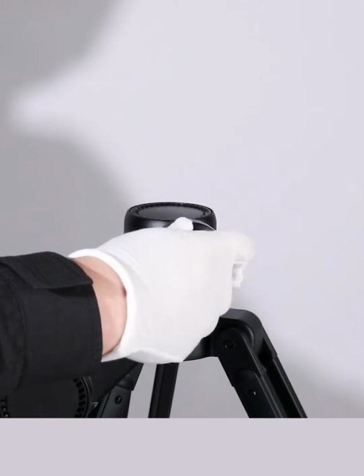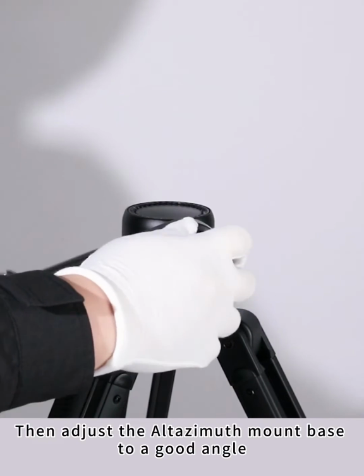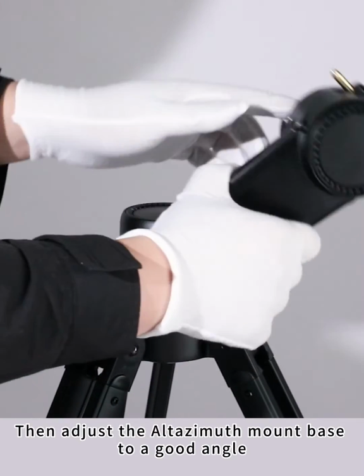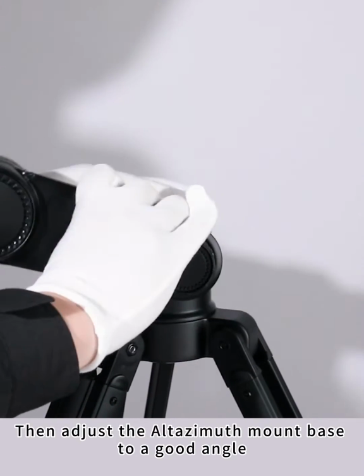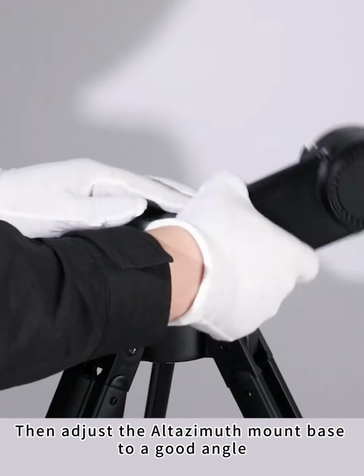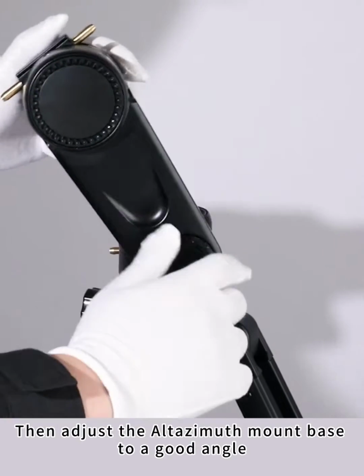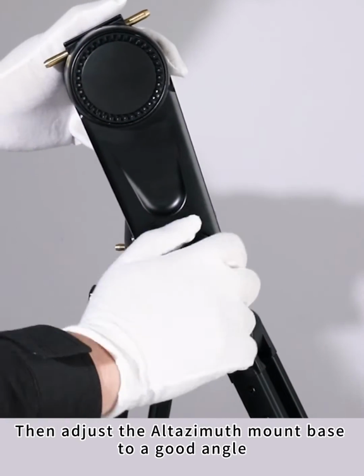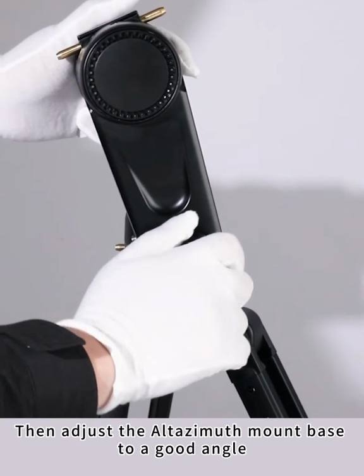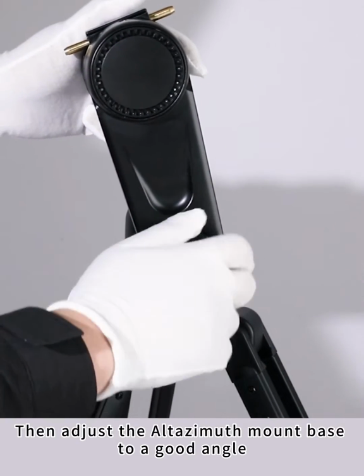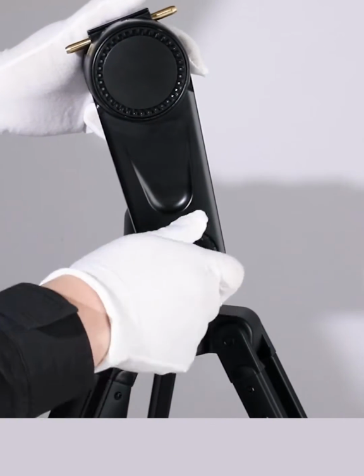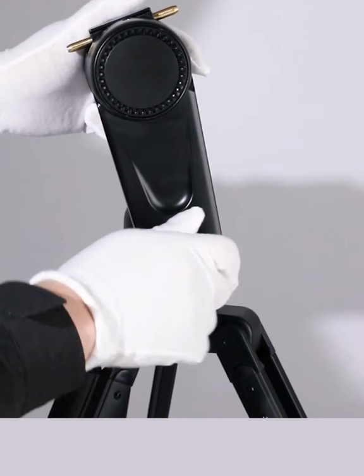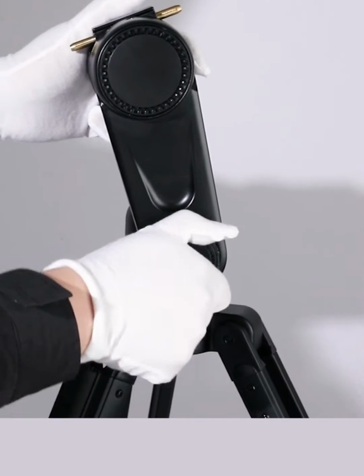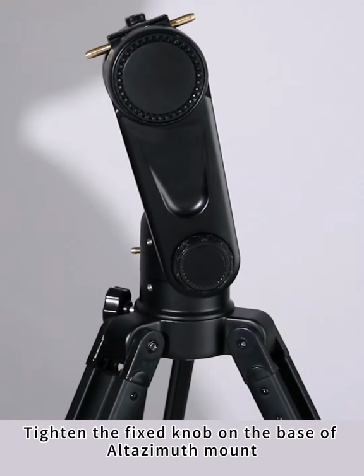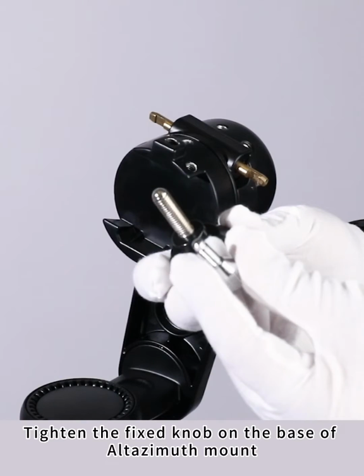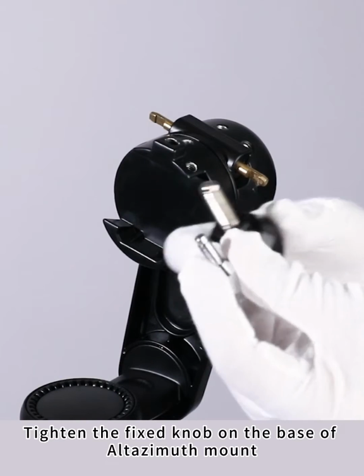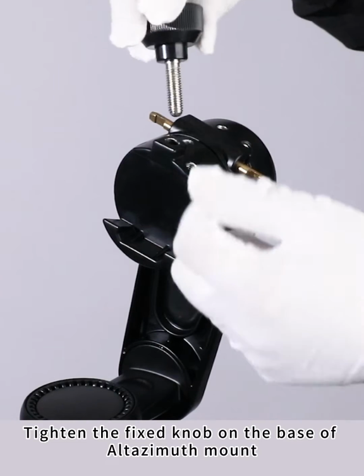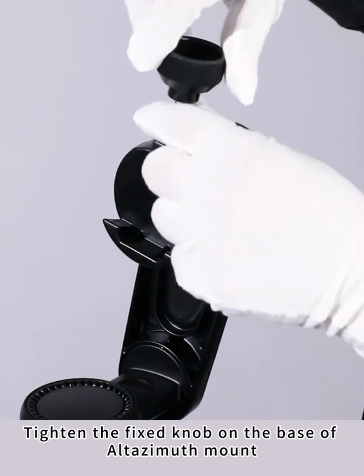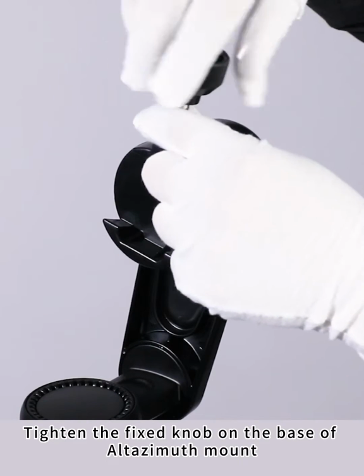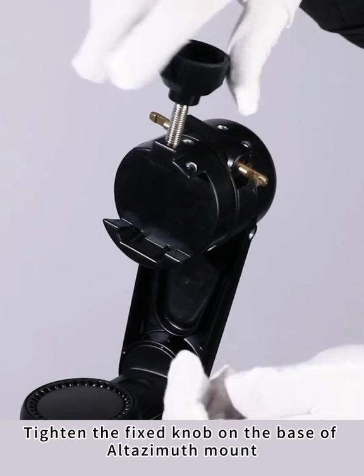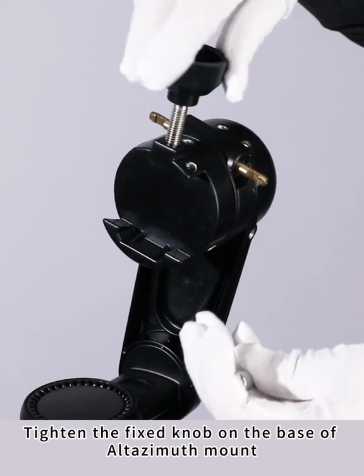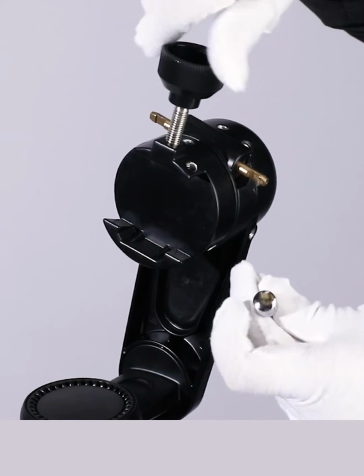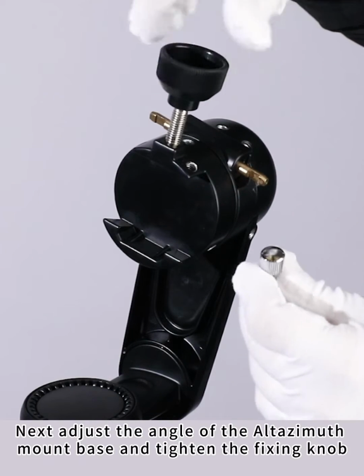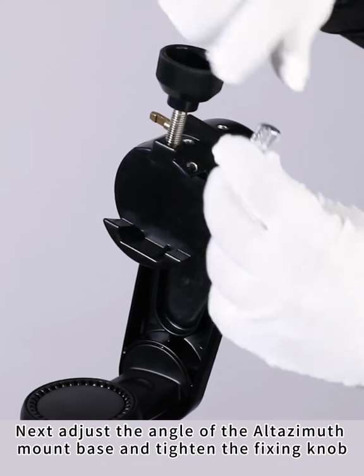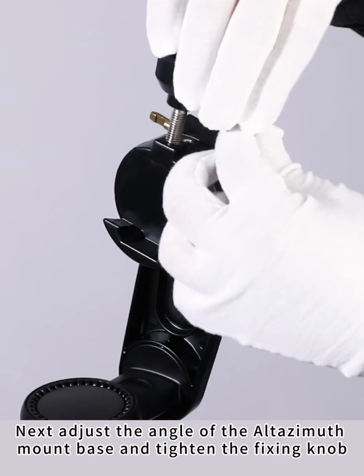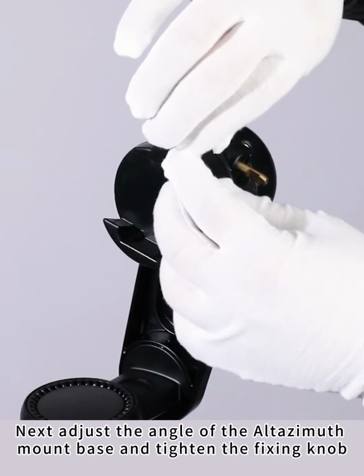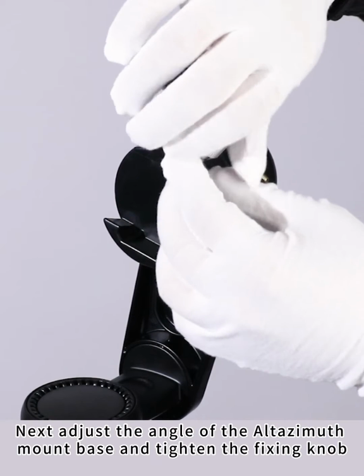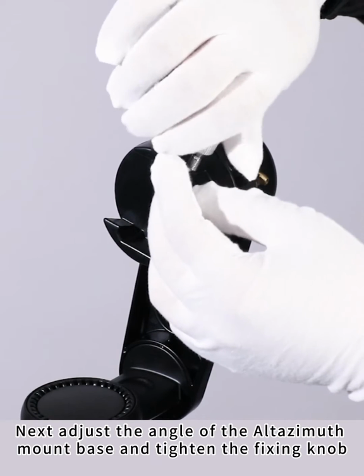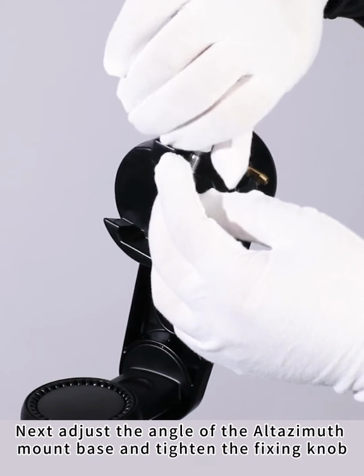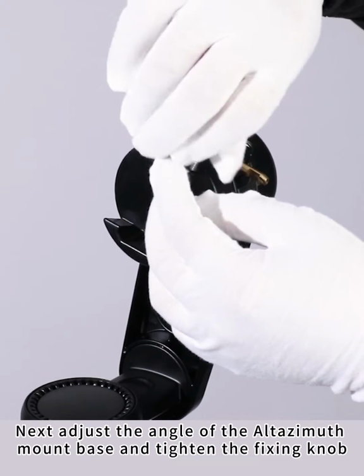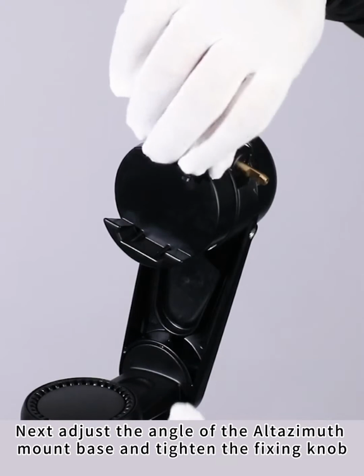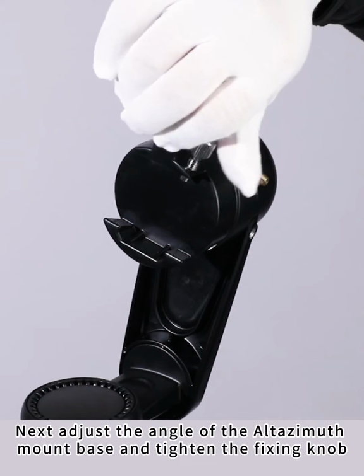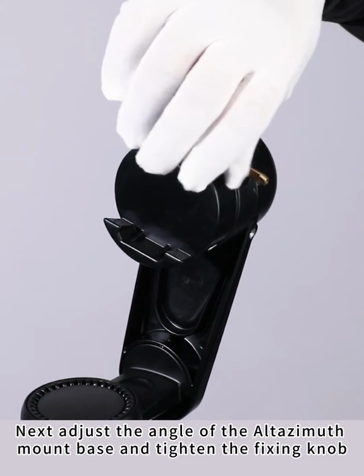Then adjust the Altazimuth mount base to a good angle and tighten the fixed knob on the base. Next, adjust the angle of the Altazimuth mount base again and tighten the fixing knob.